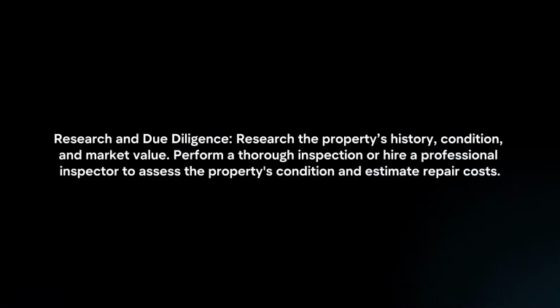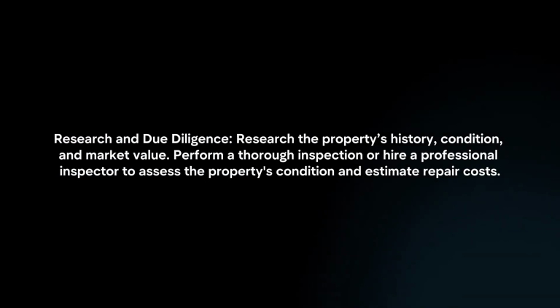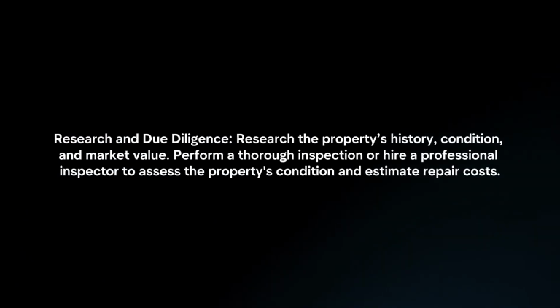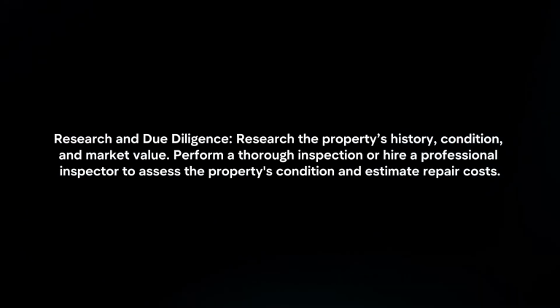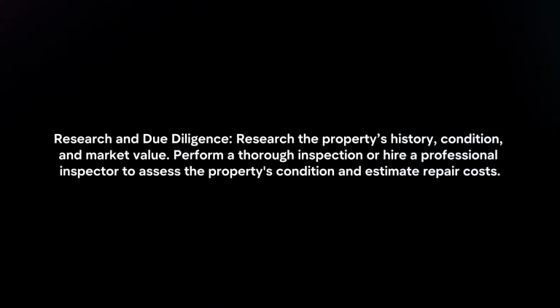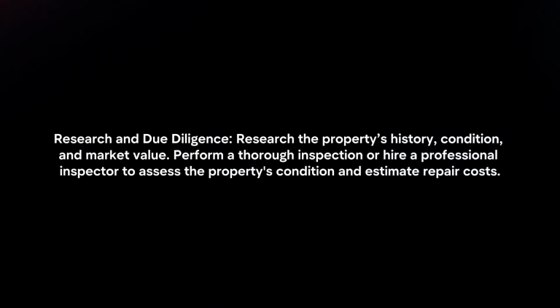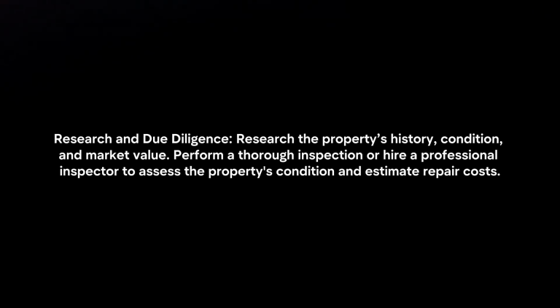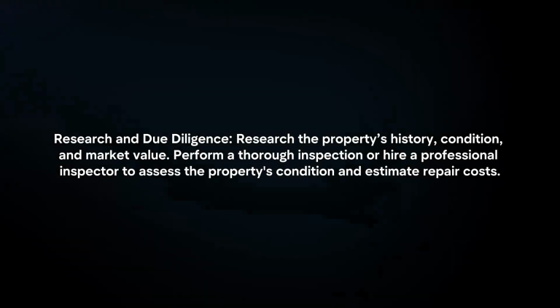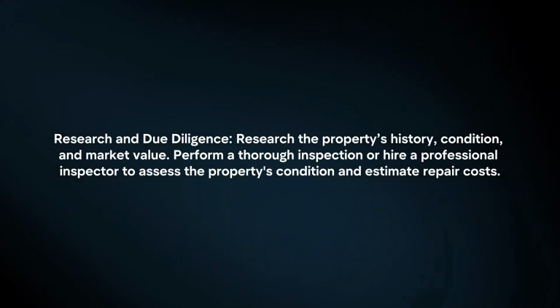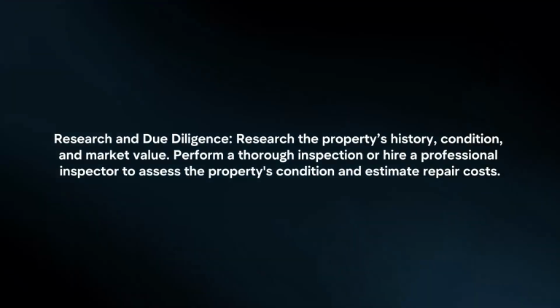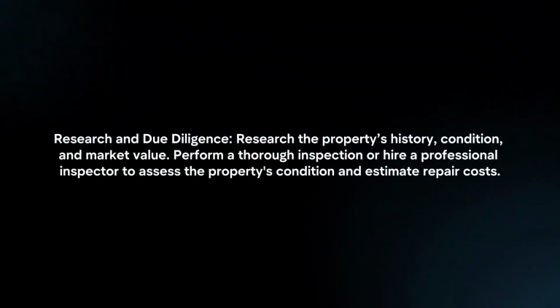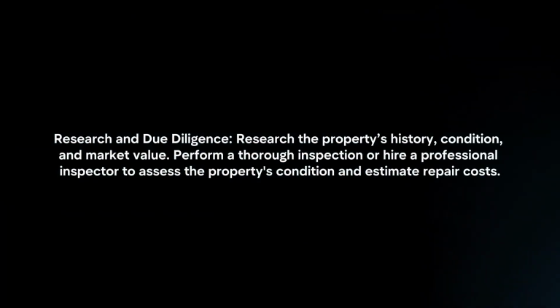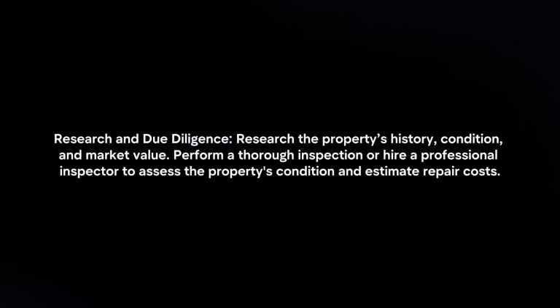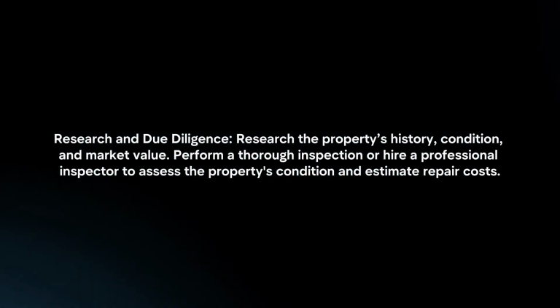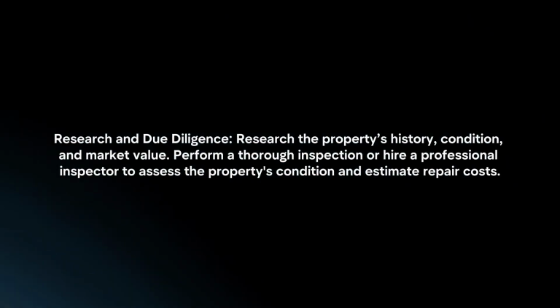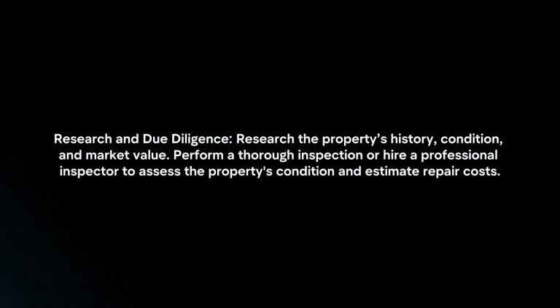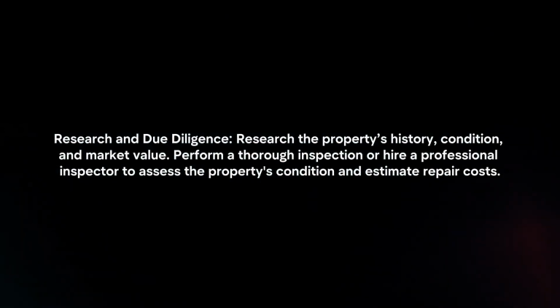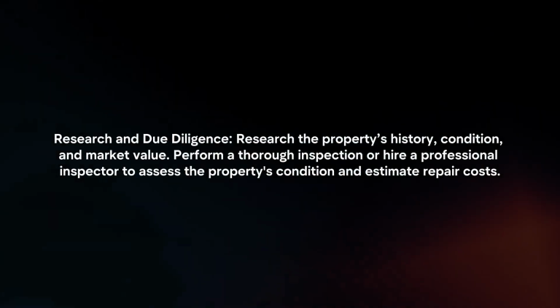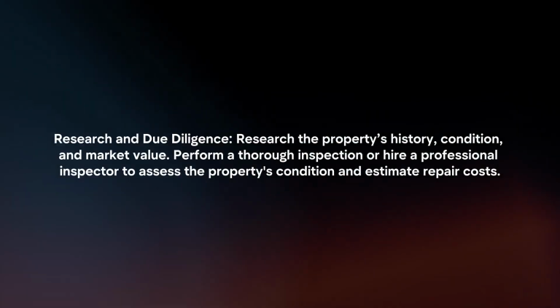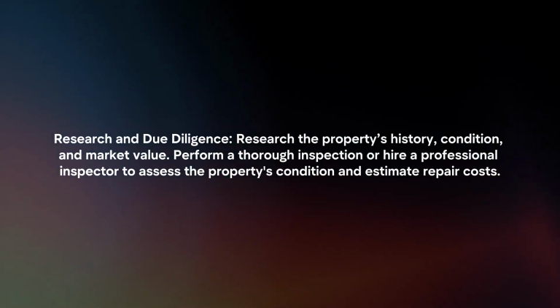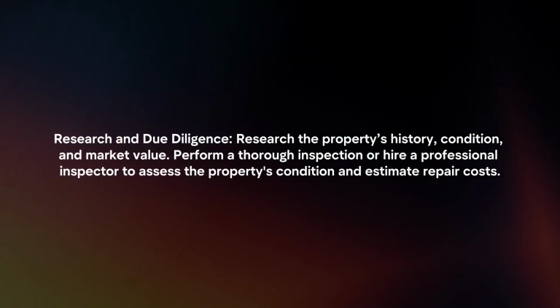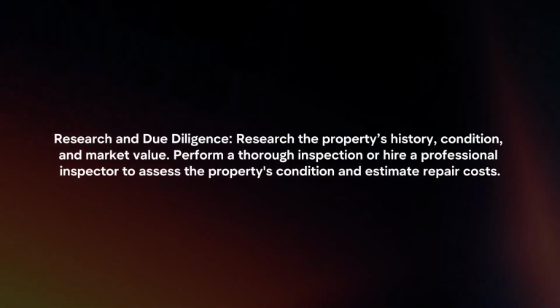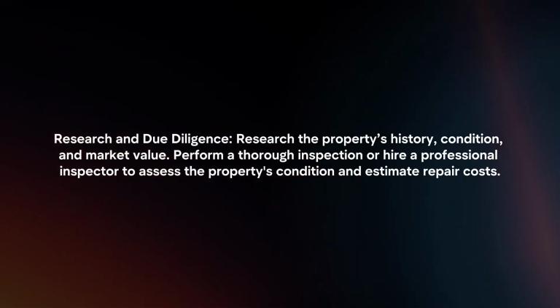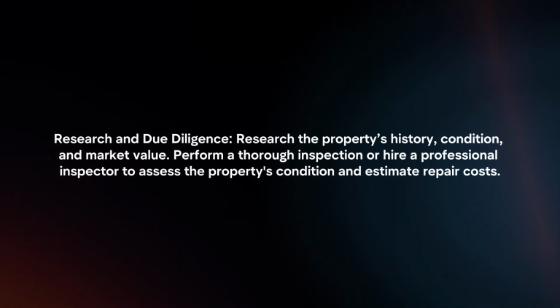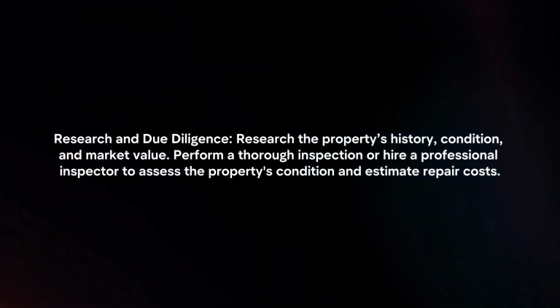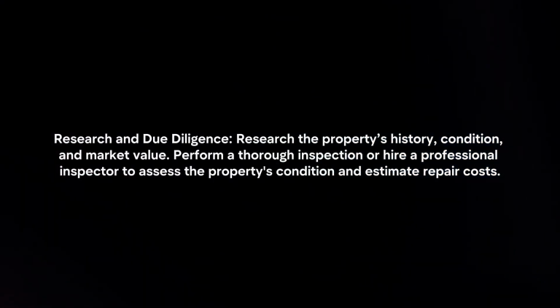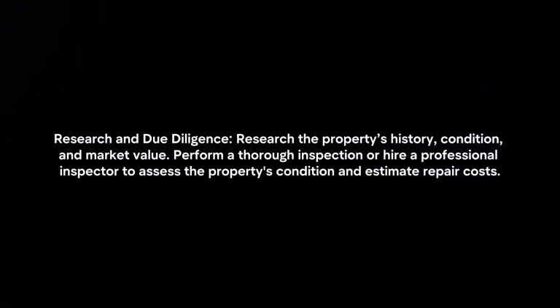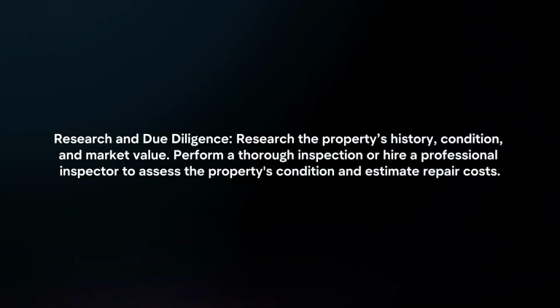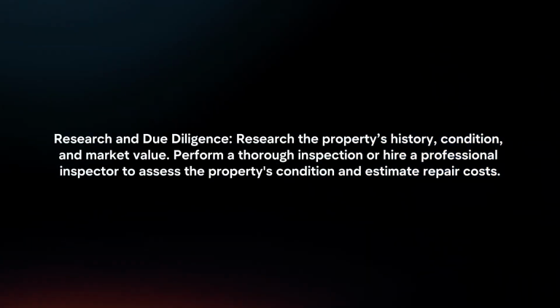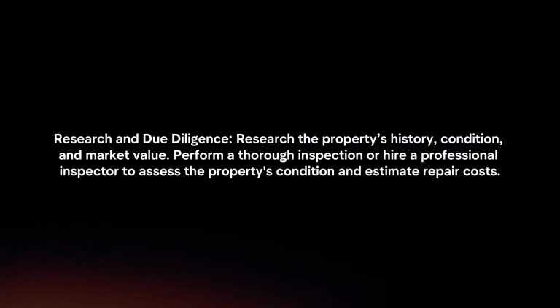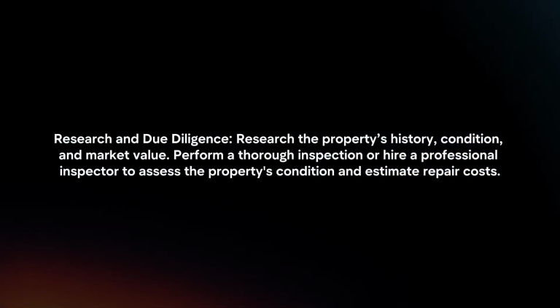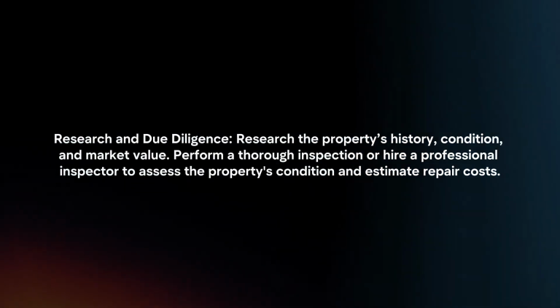Research and due diligence: research the property's history, condition, and market value. Perform a thorough inspection or hire a professional inspector to assess the property's condition and estimate repair costs.